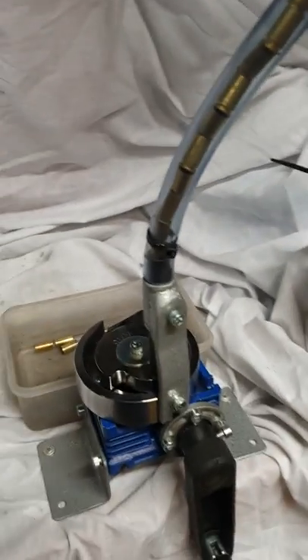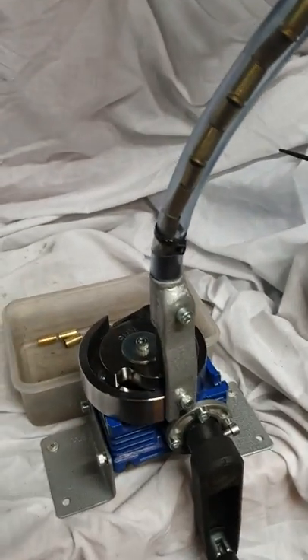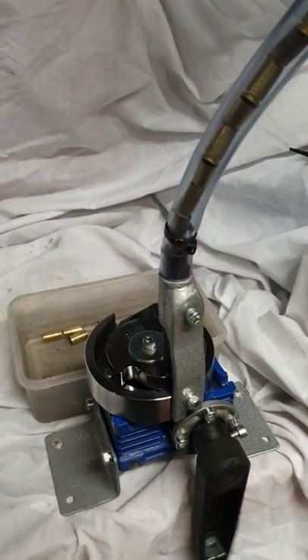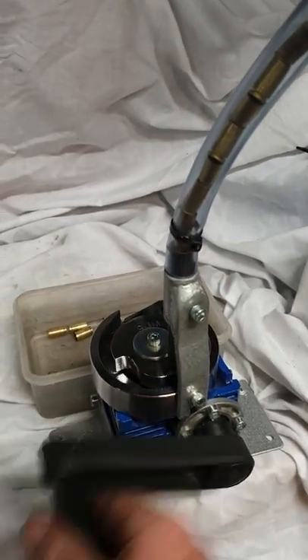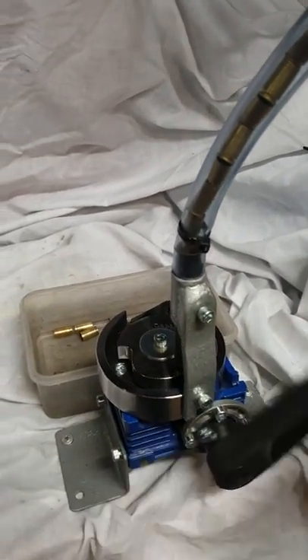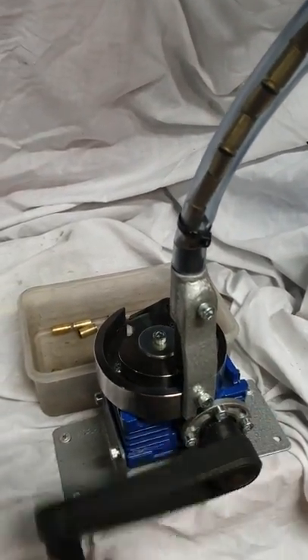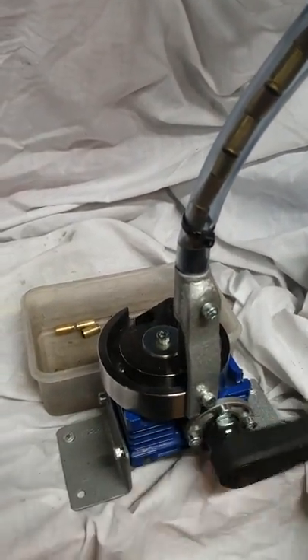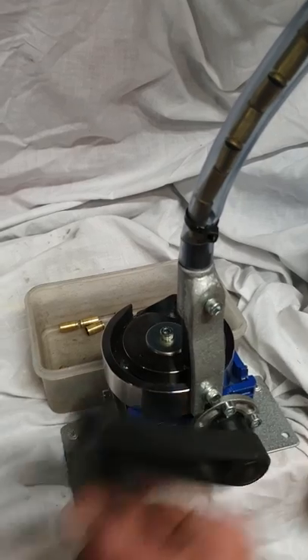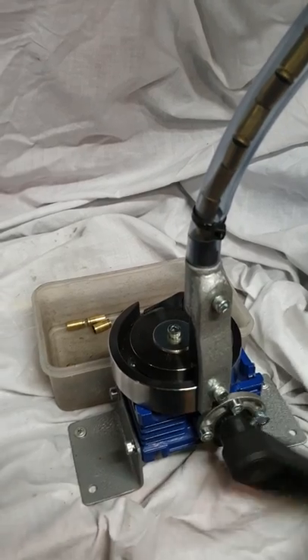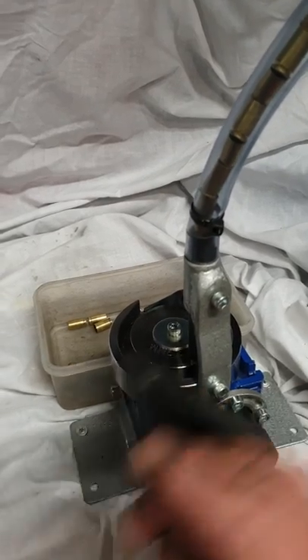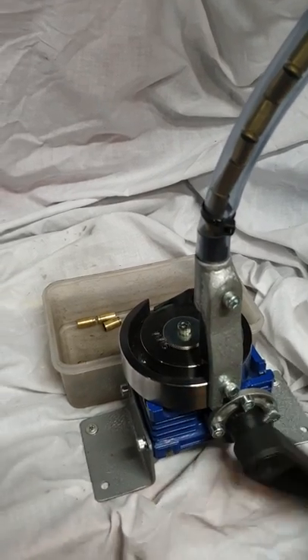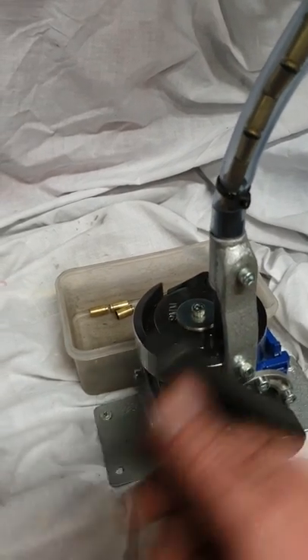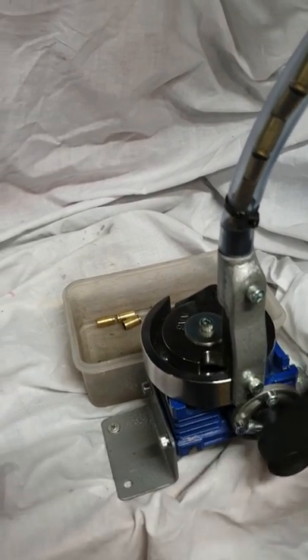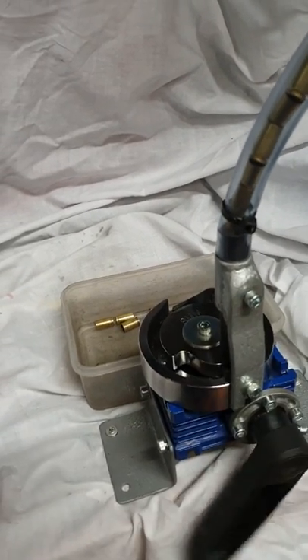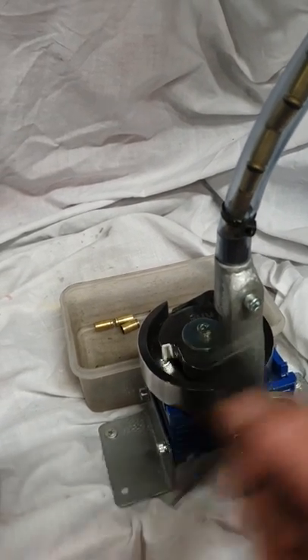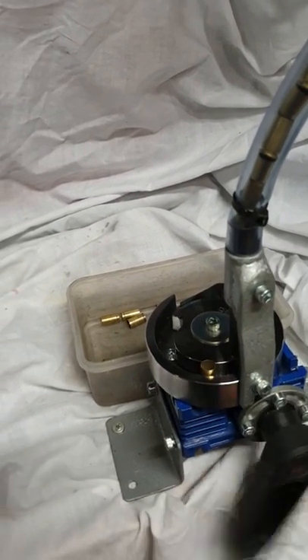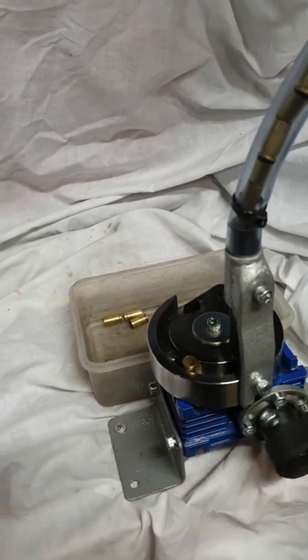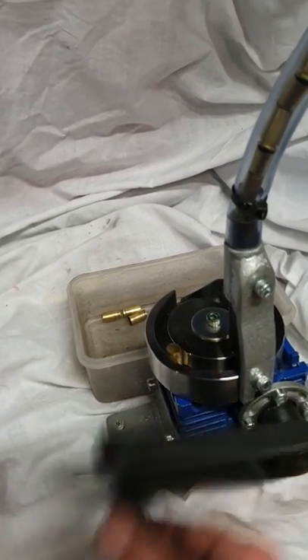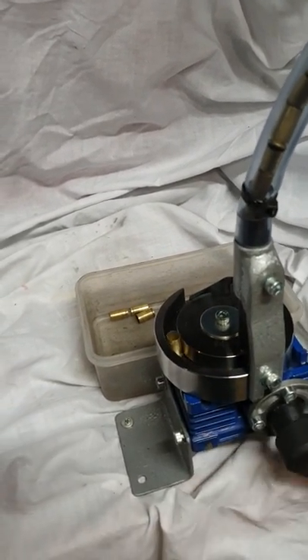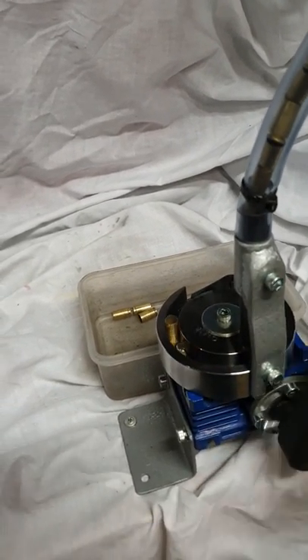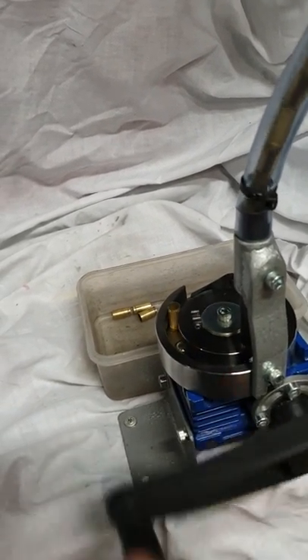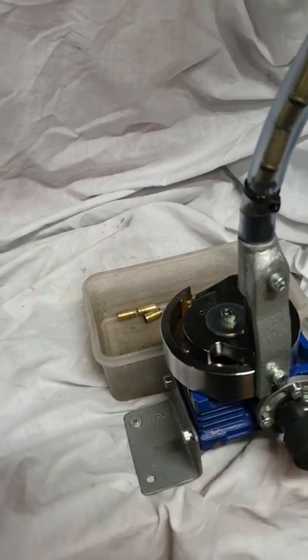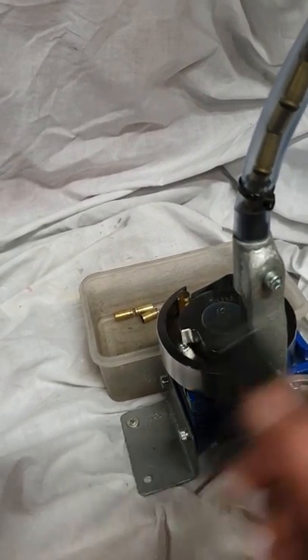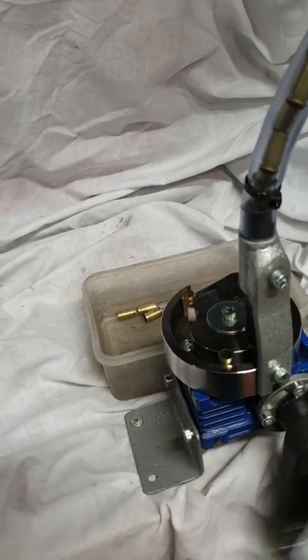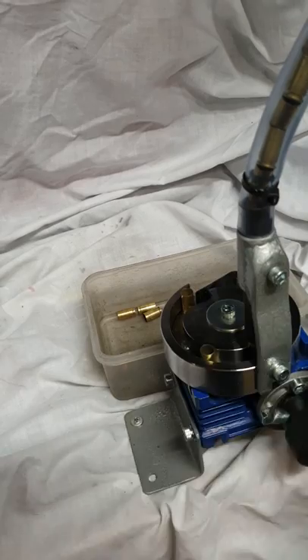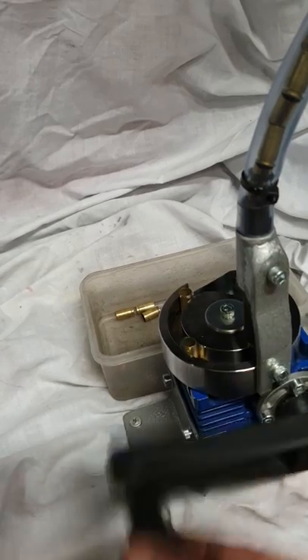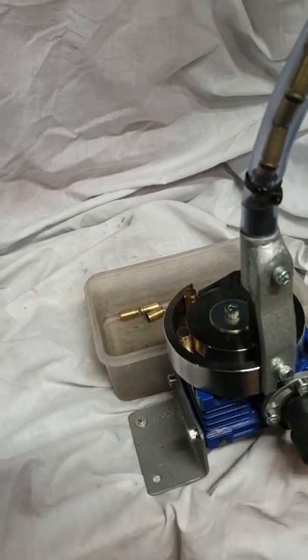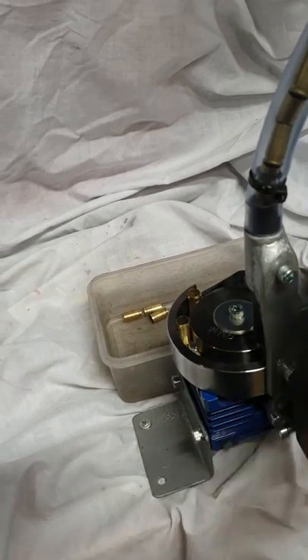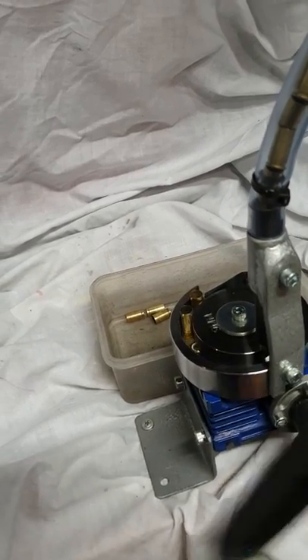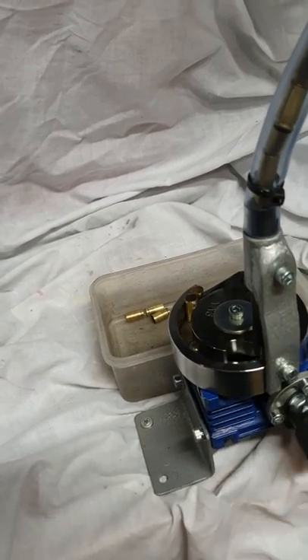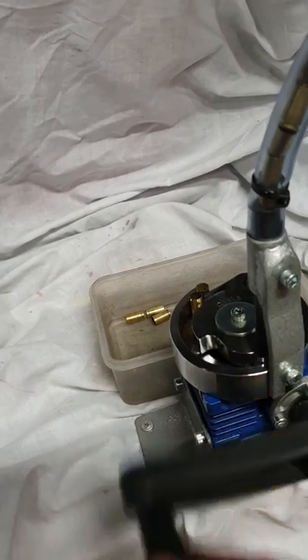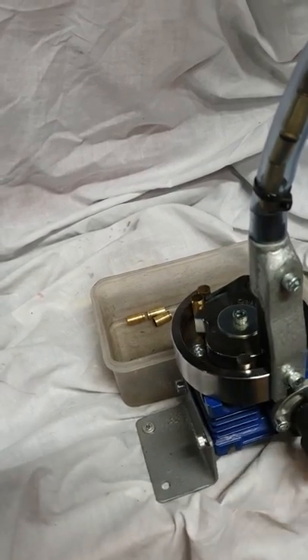Let's have a go — and off we go. It is a slightly slower machine, but it does work very effectively.